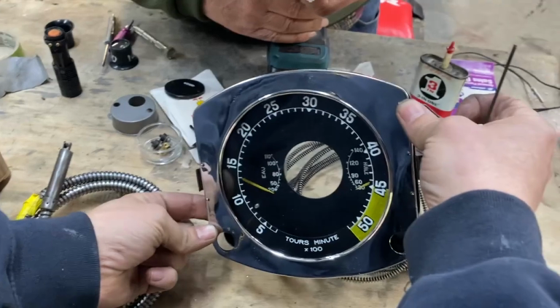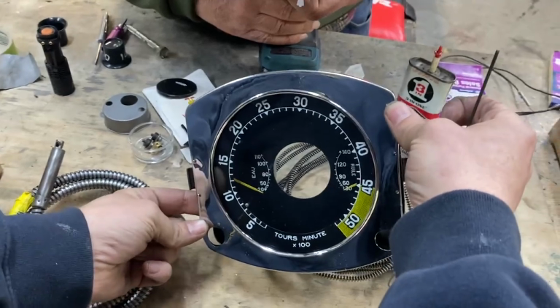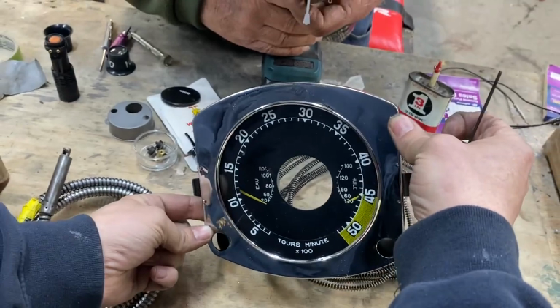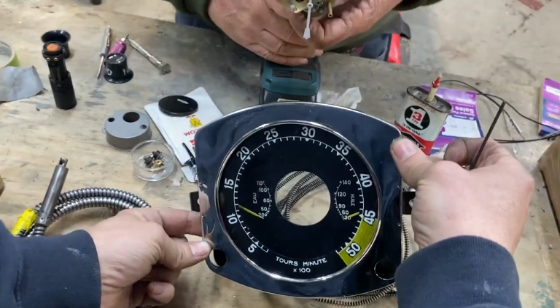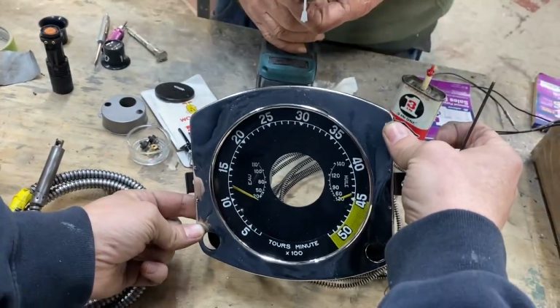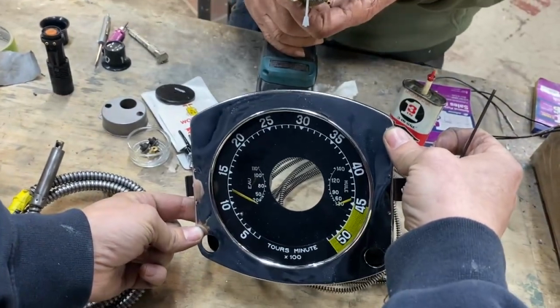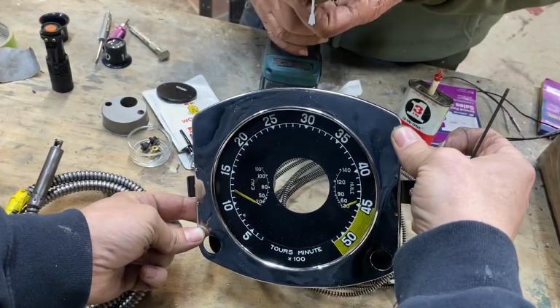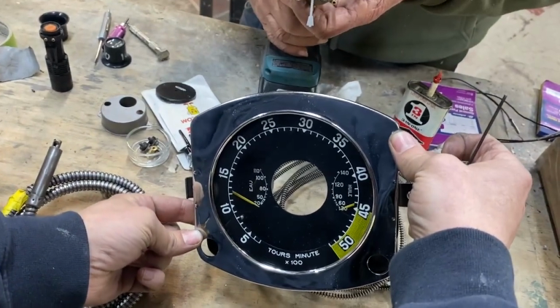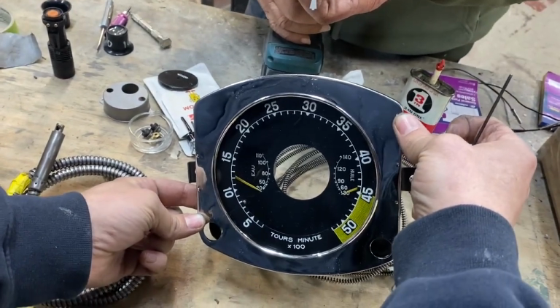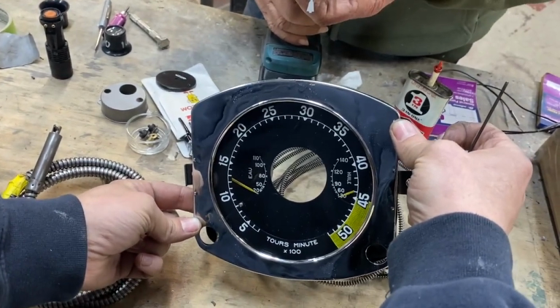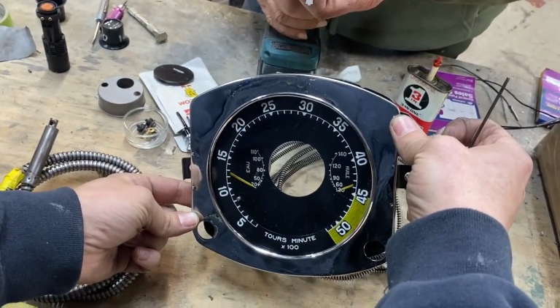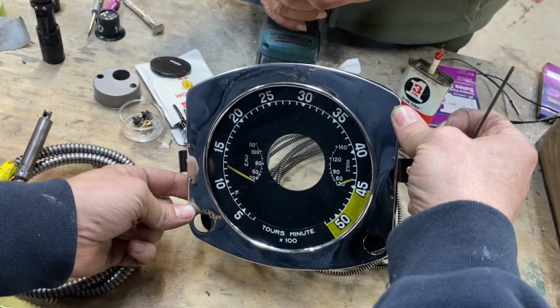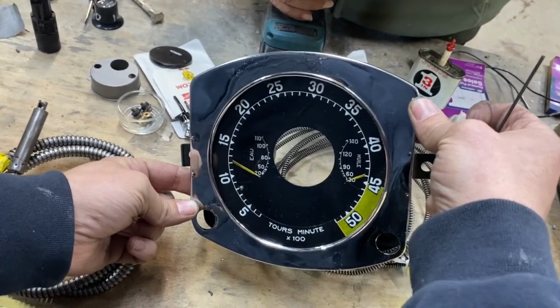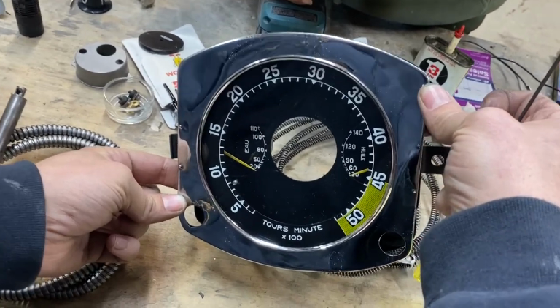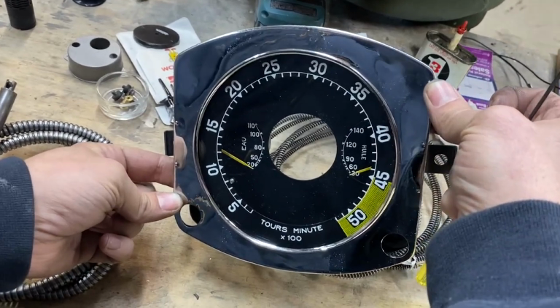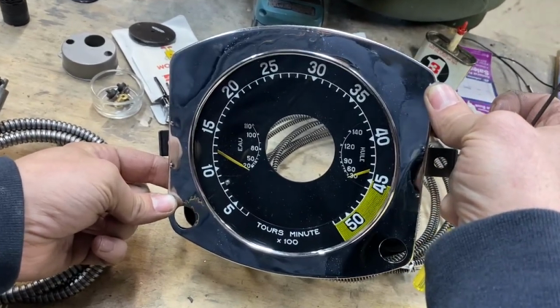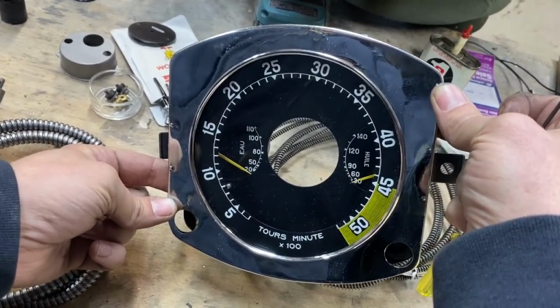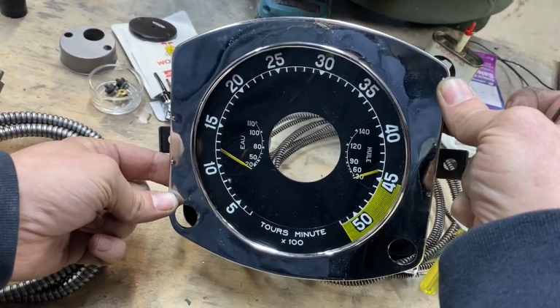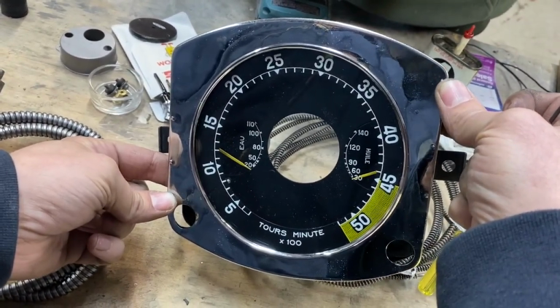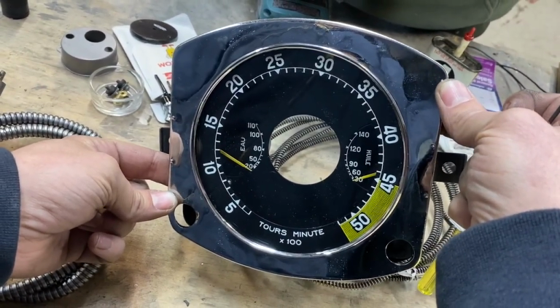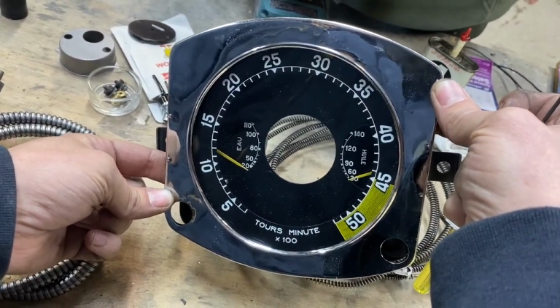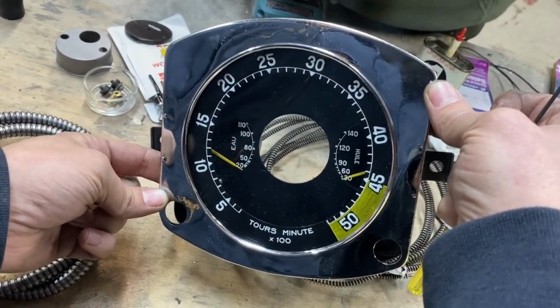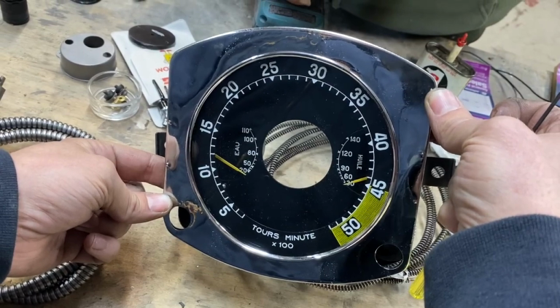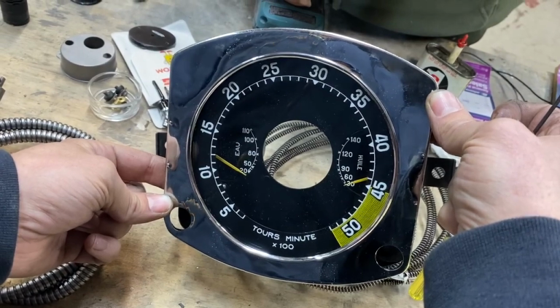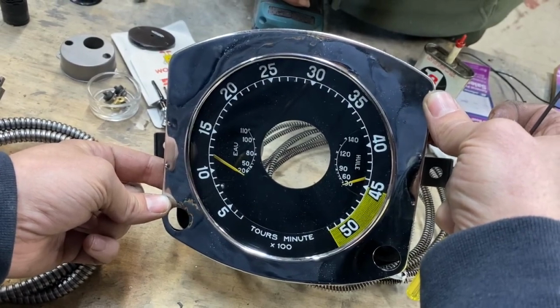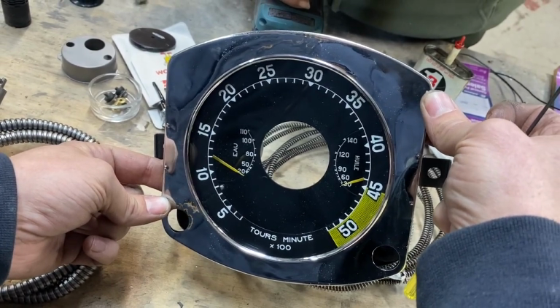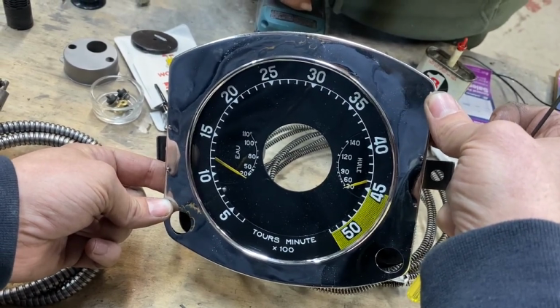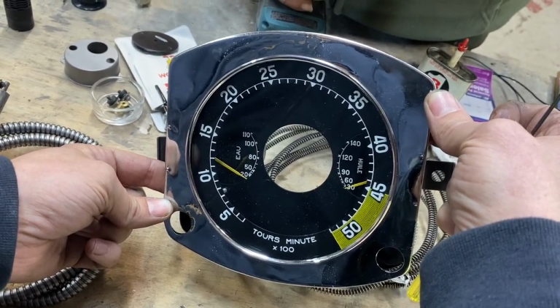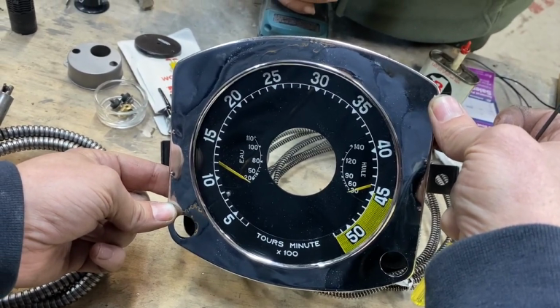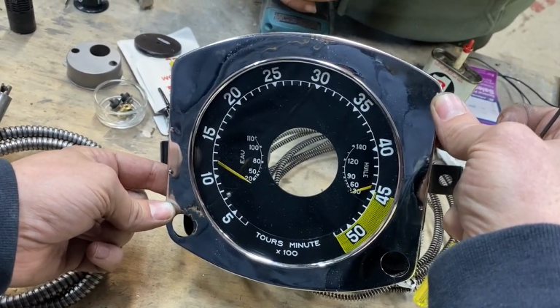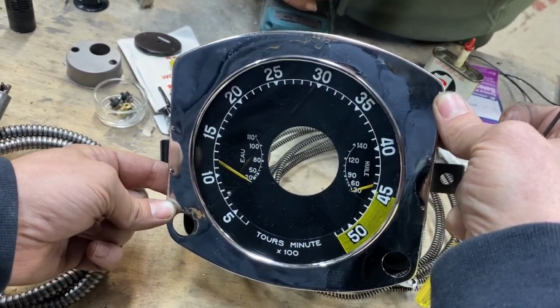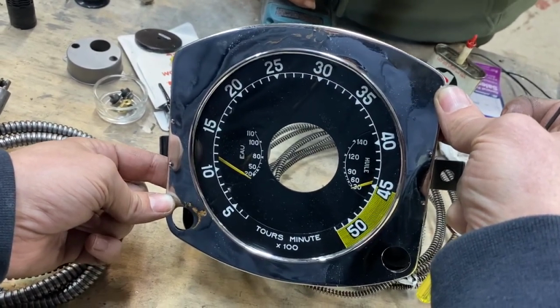Here we have this rare Peugeot 302 tachometer — it's actually a tachymetric tachometer. You can see that straight down is about zero on this, and straight up is about 2,800 RPM, something like that.